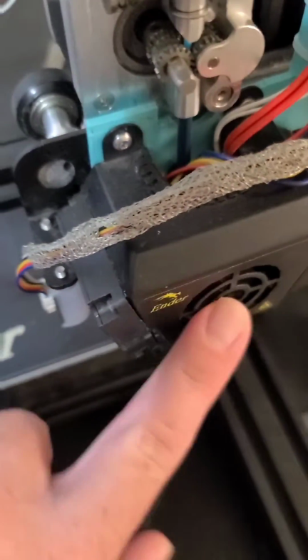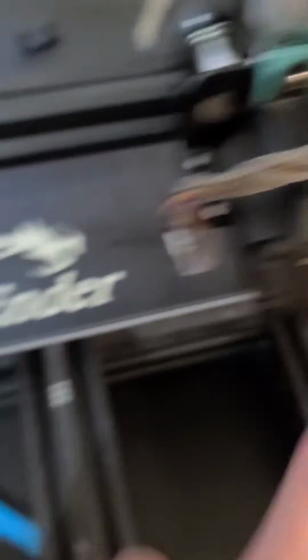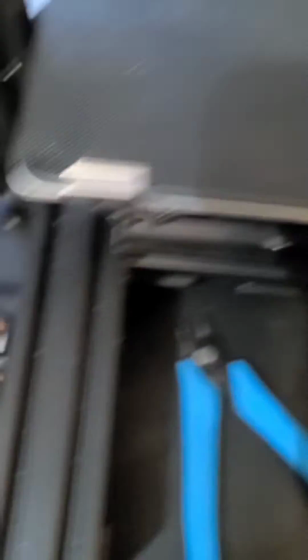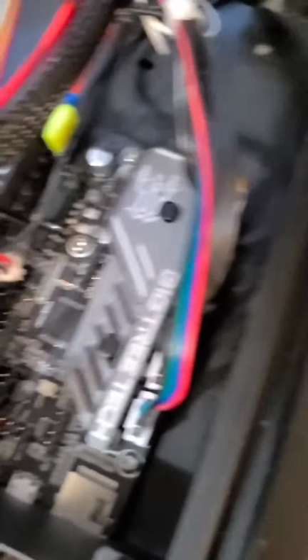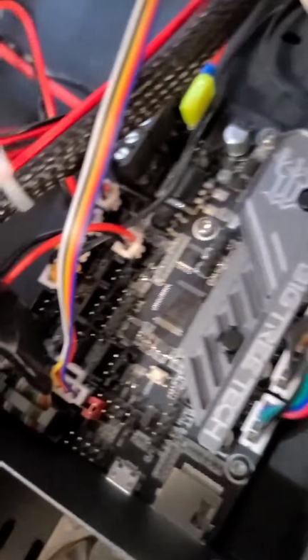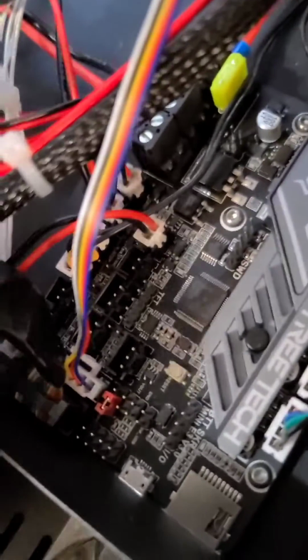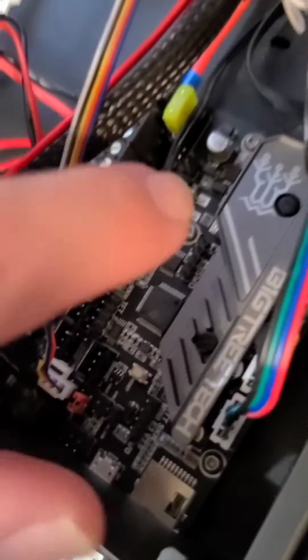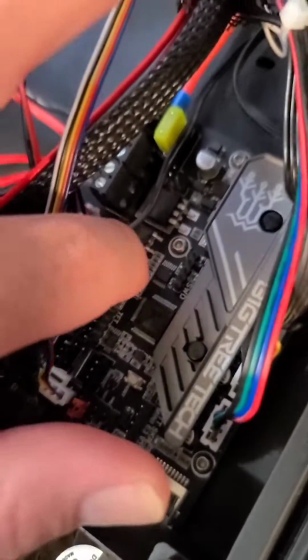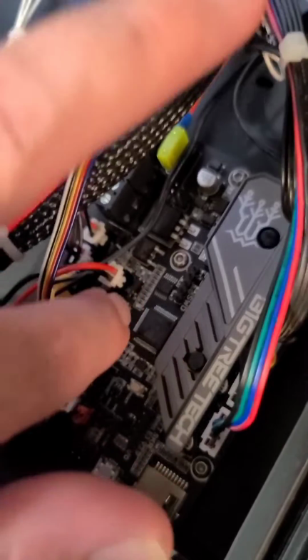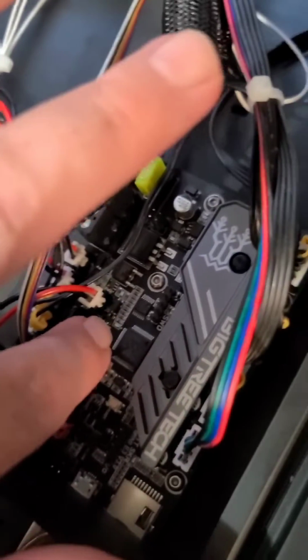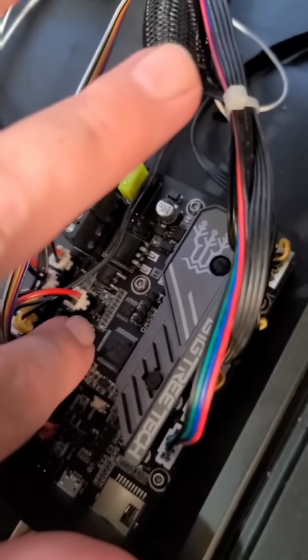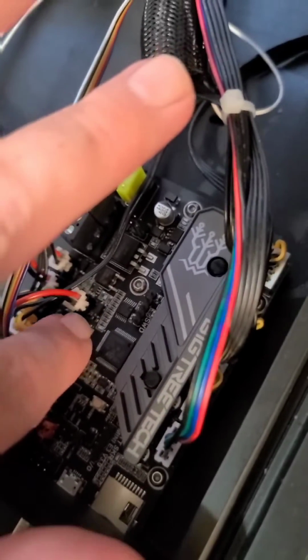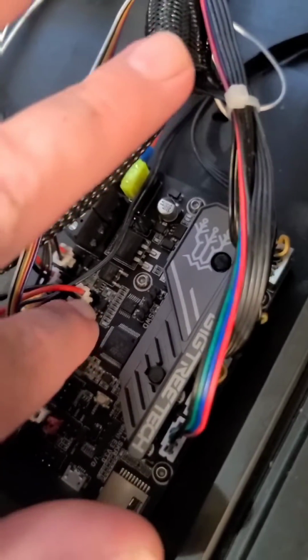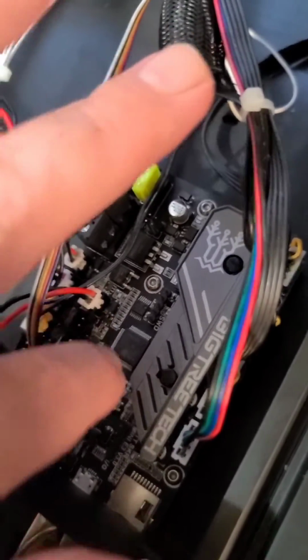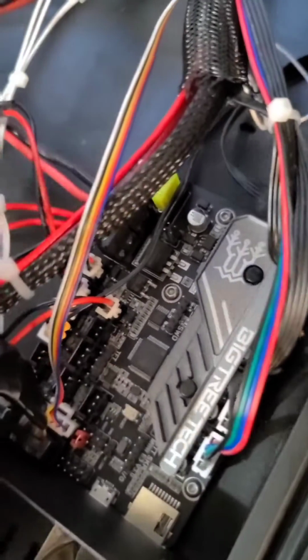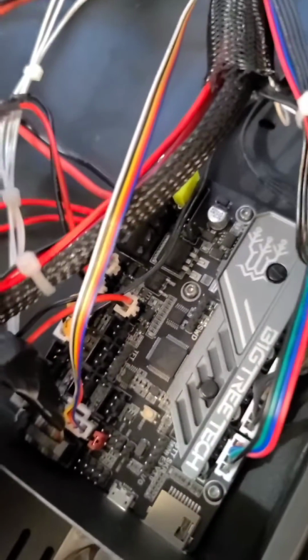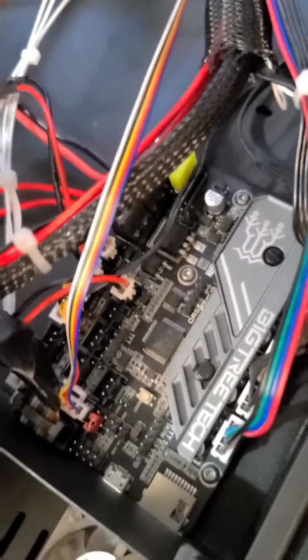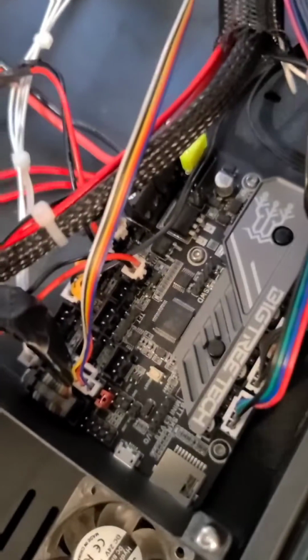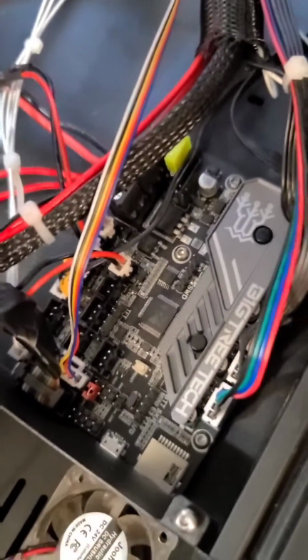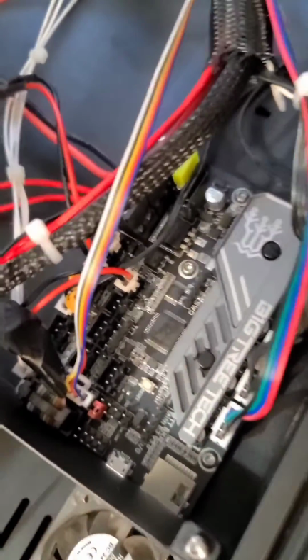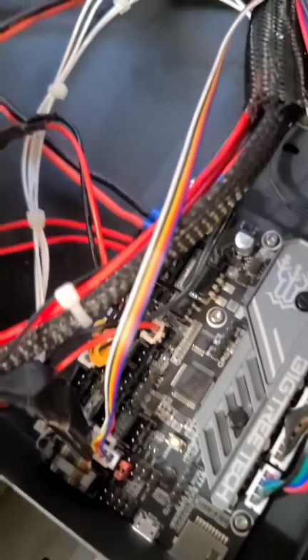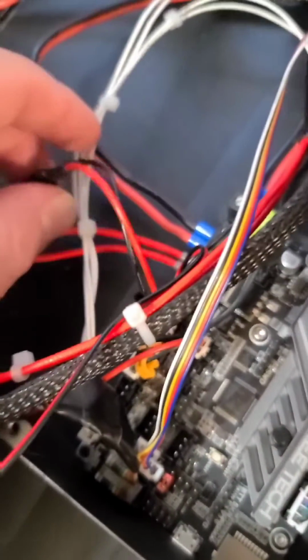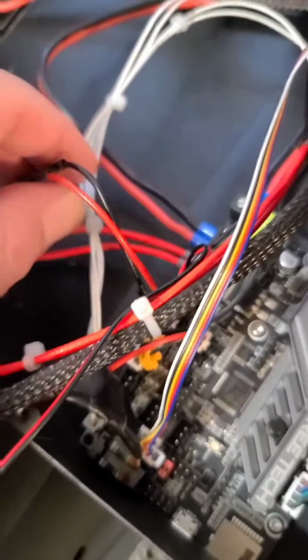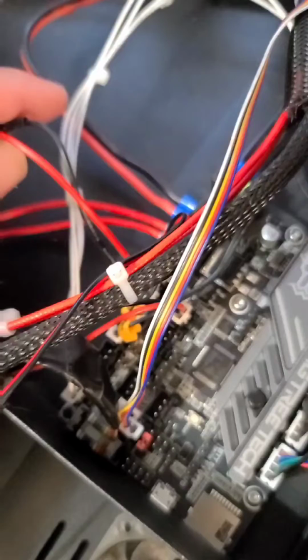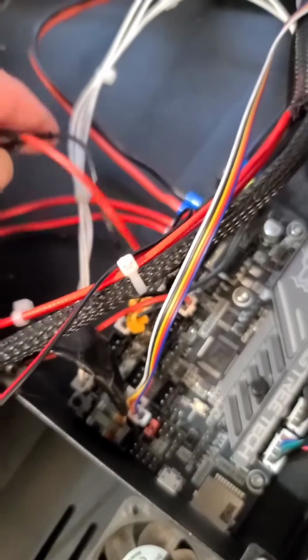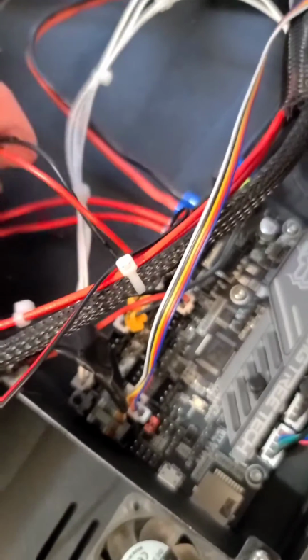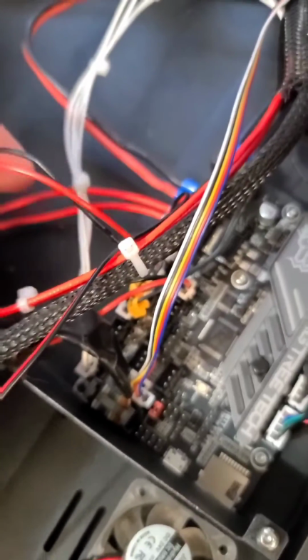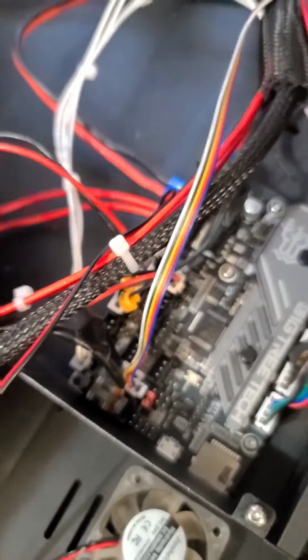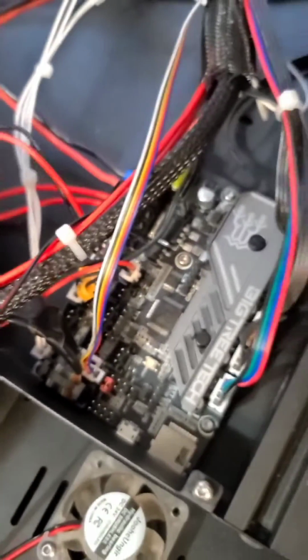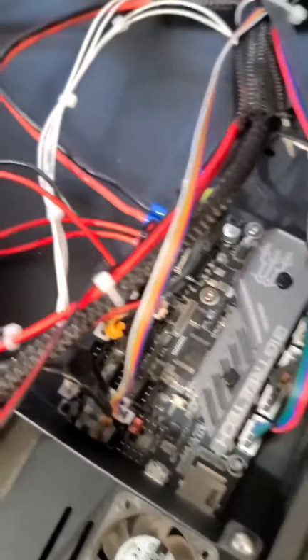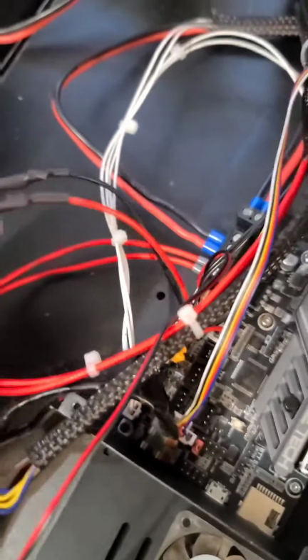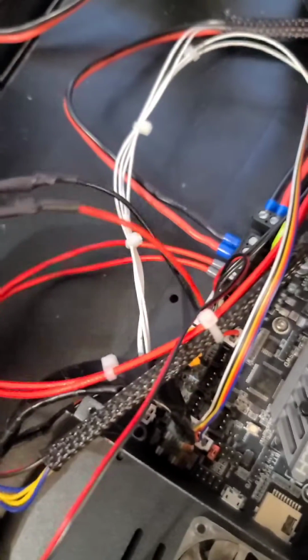For the hot end fan, you're going to have to put a GST connector on. That way the fan doesn't turn on until you reach a certain temperature, which keeps everything more quiet. The same thing with all other fans — they will not turn on until everything starts moving.